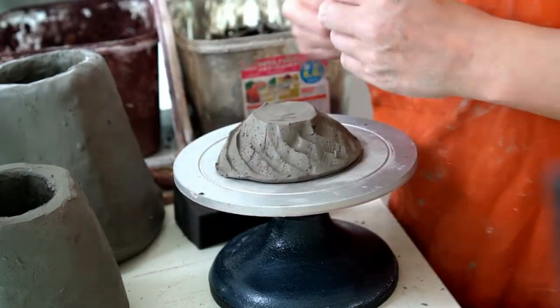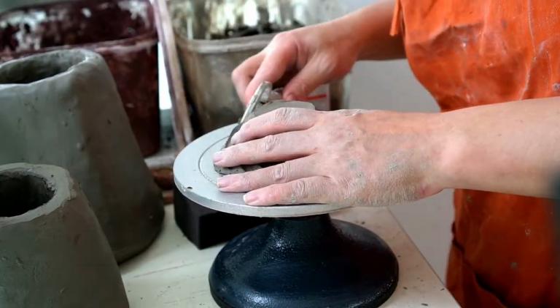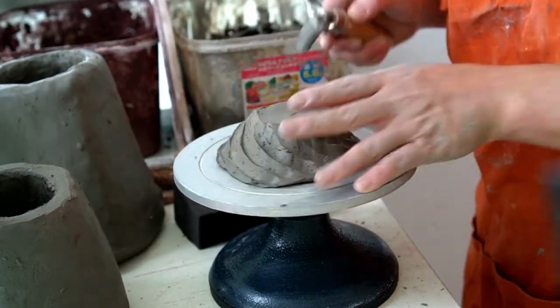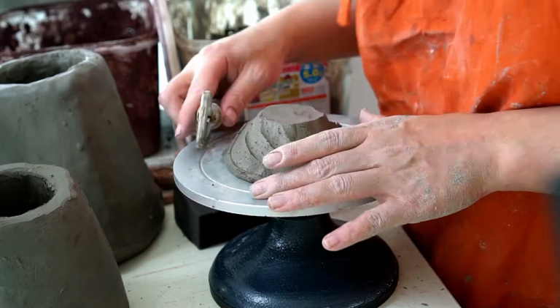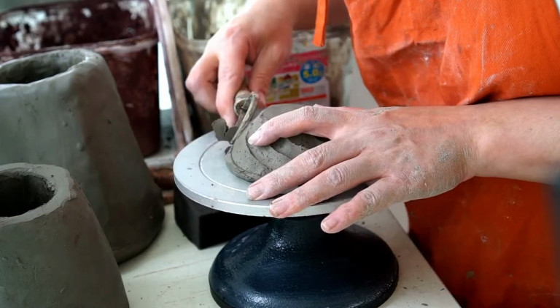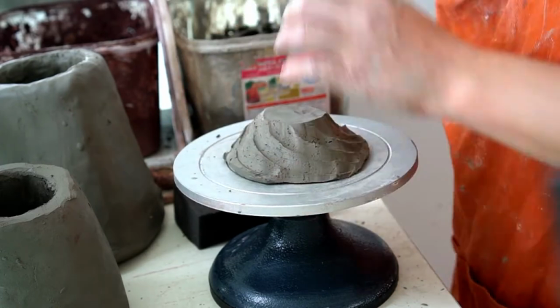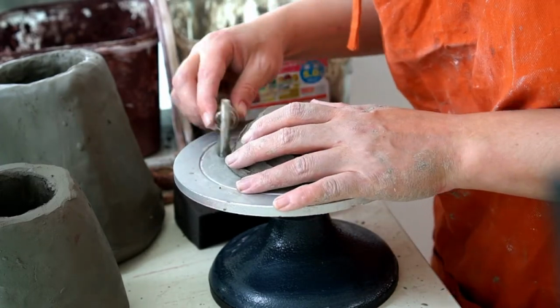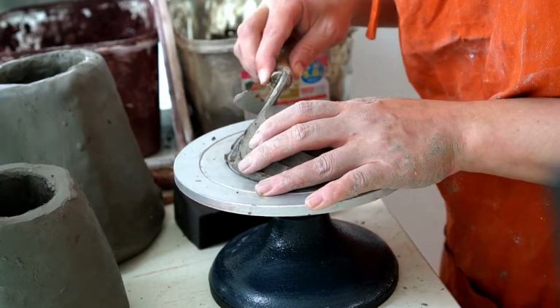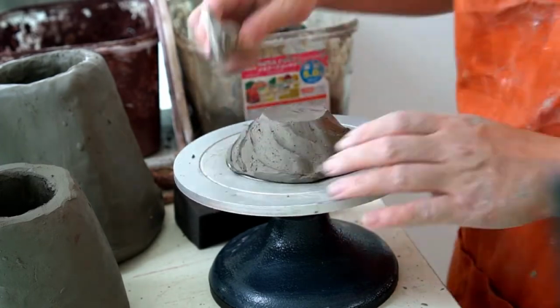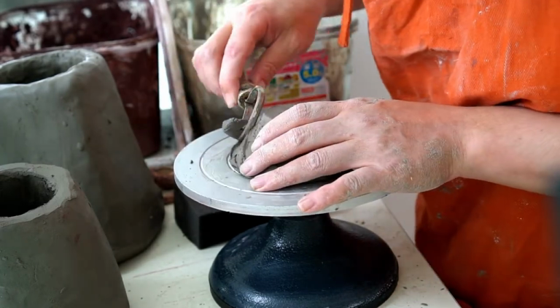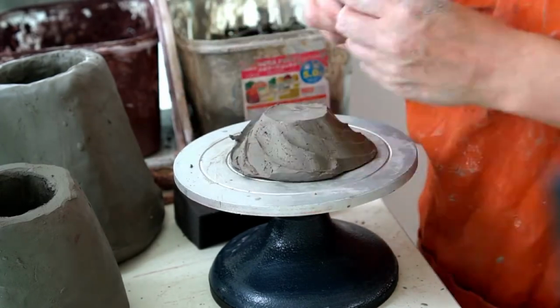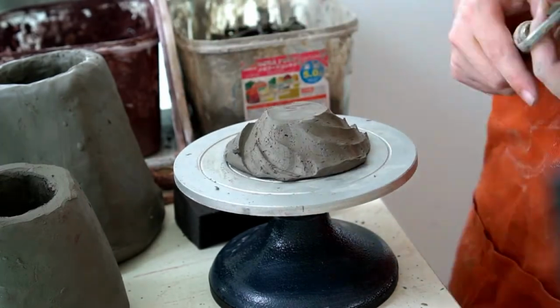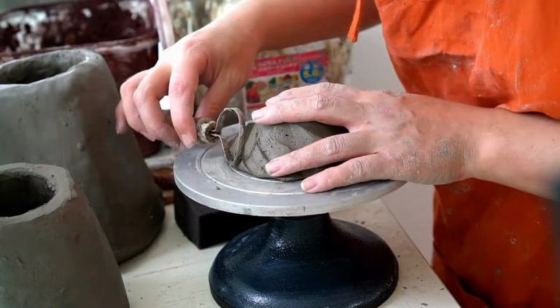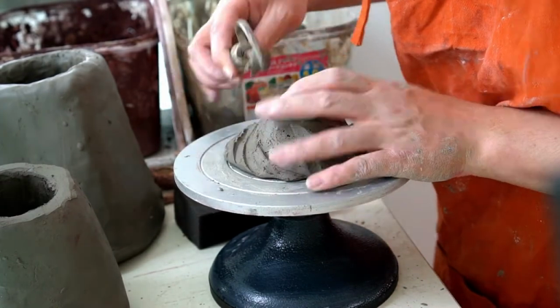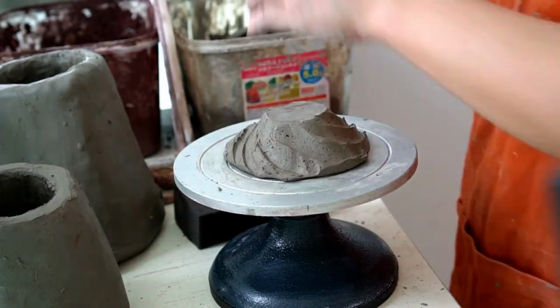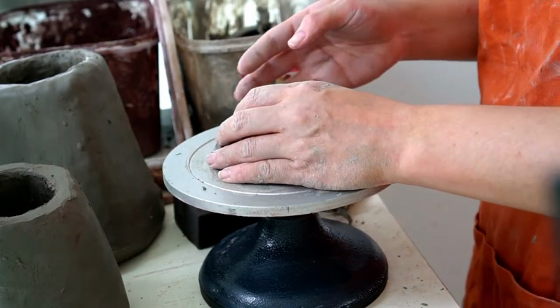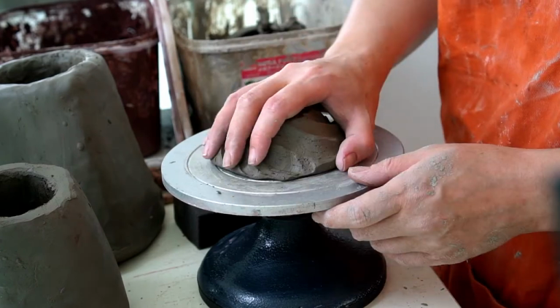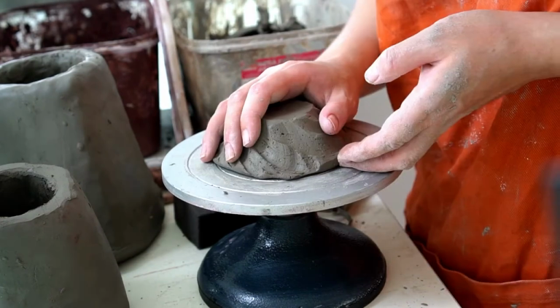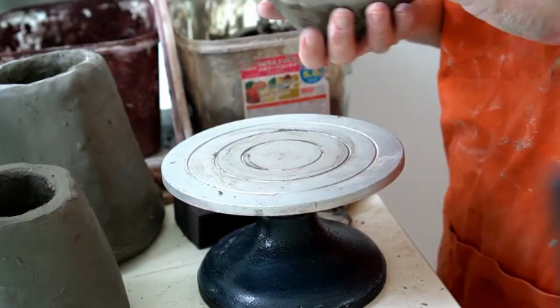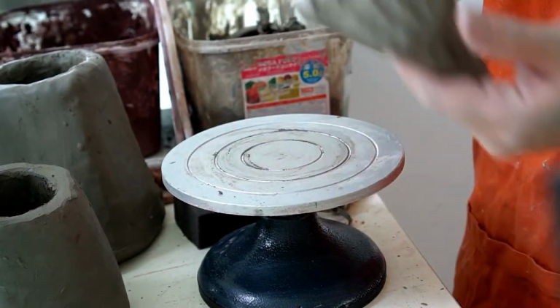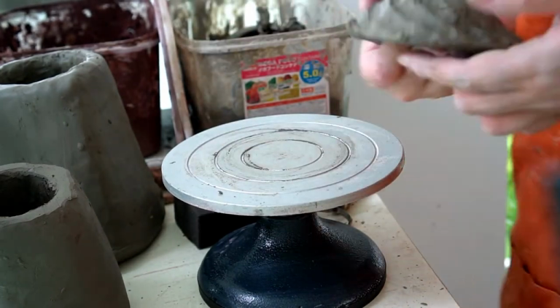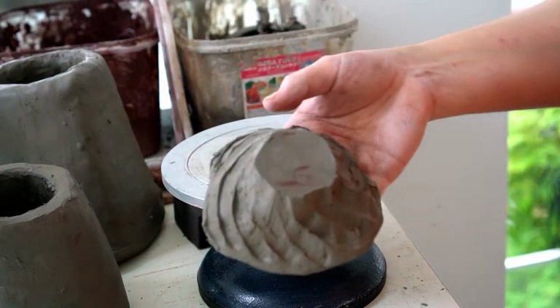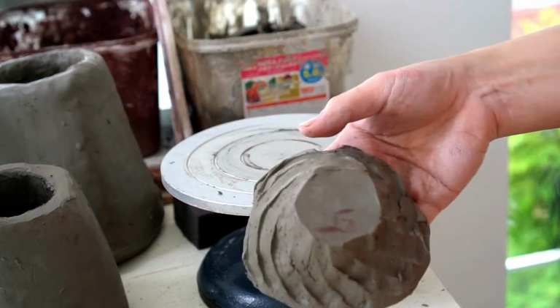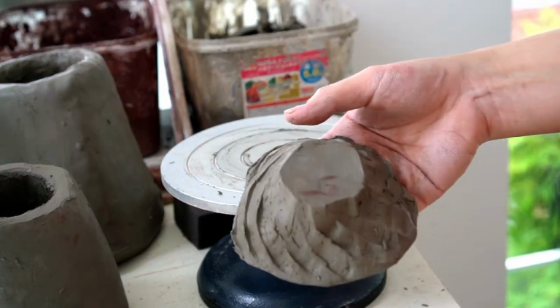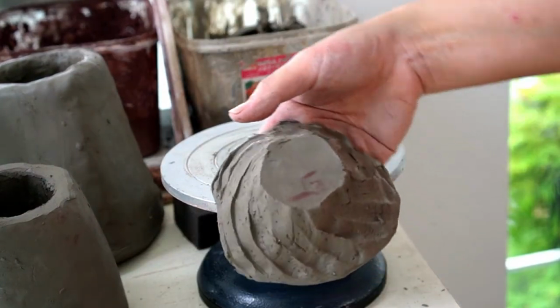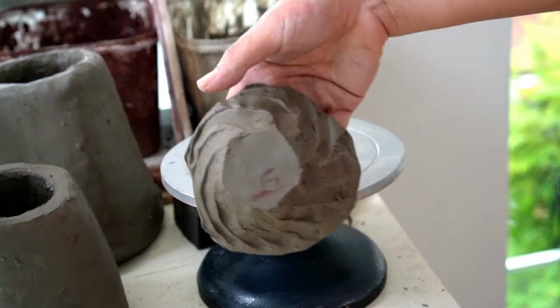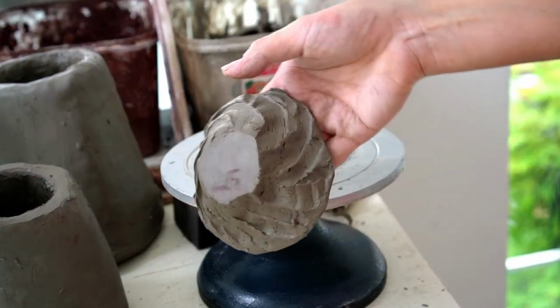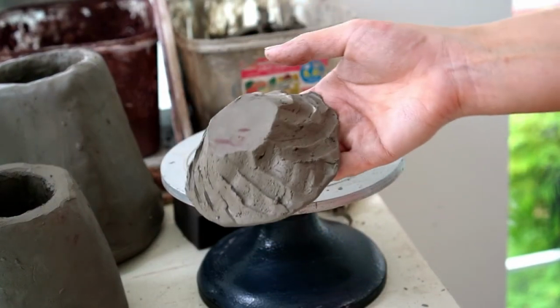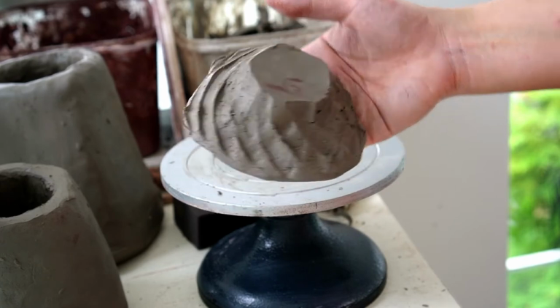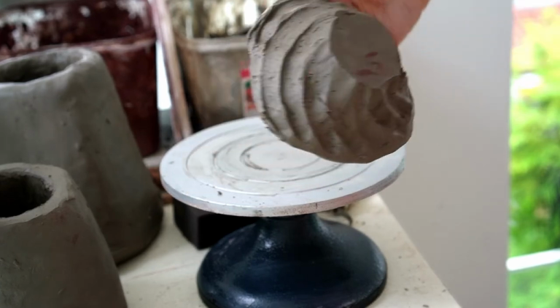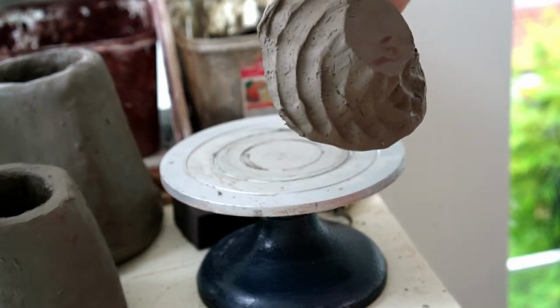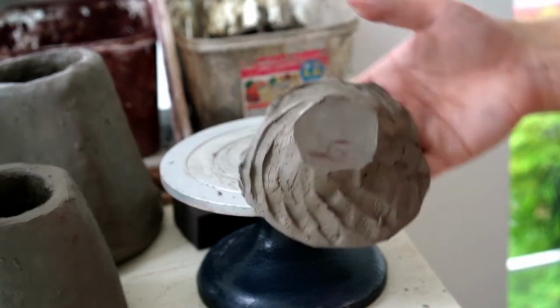I keep going following the curvature of the dish until I meet the other end. Here's a close up of how this looks — it gives a very nice organic shape to the dish.